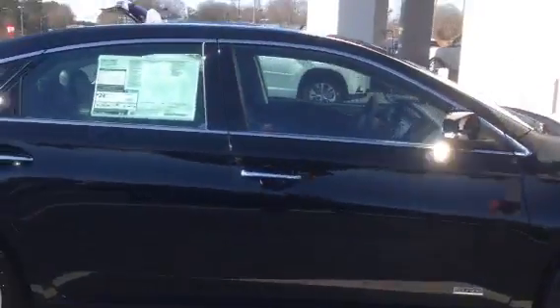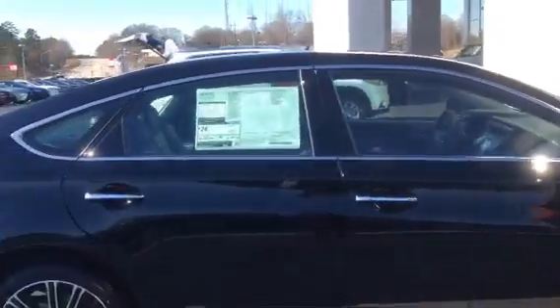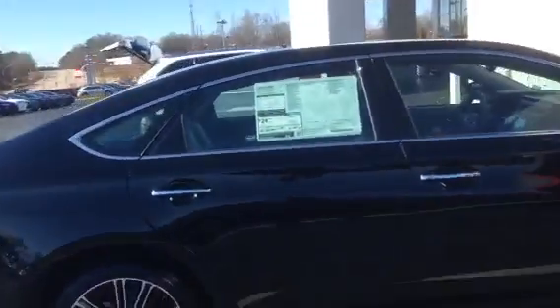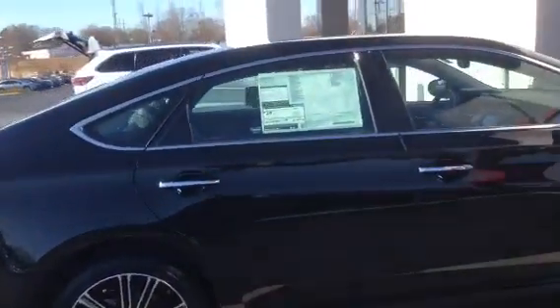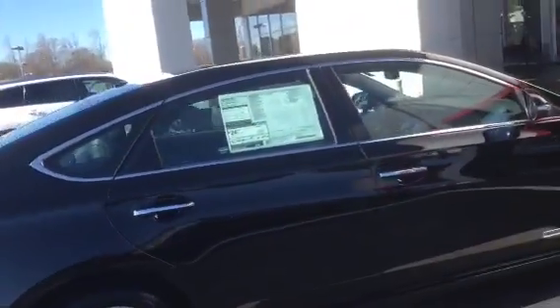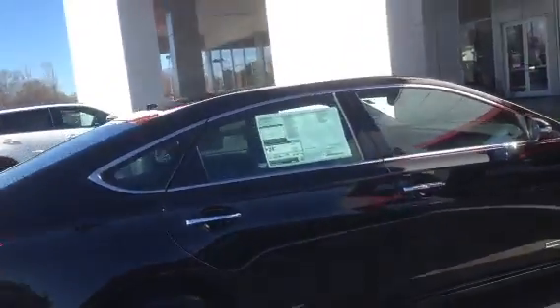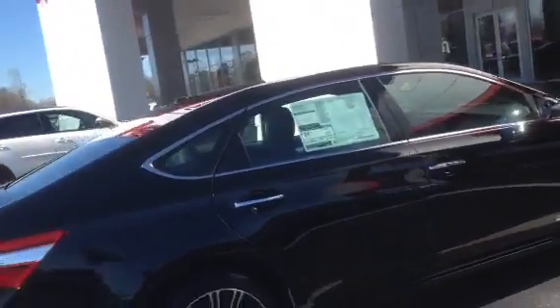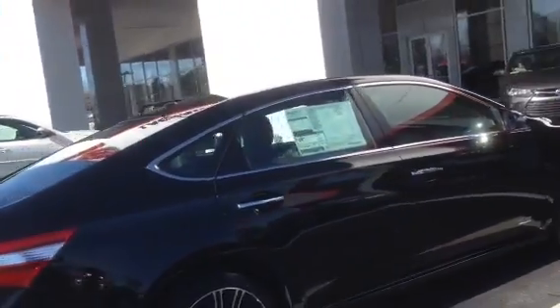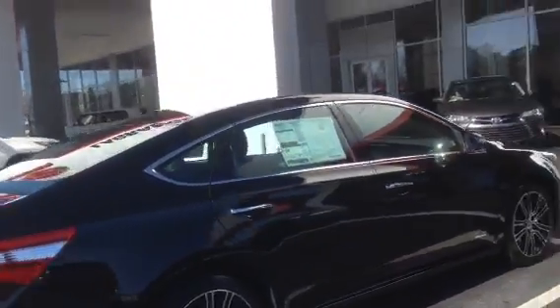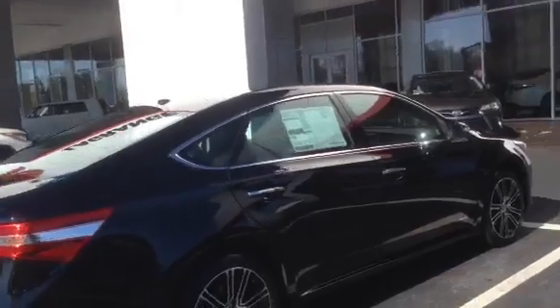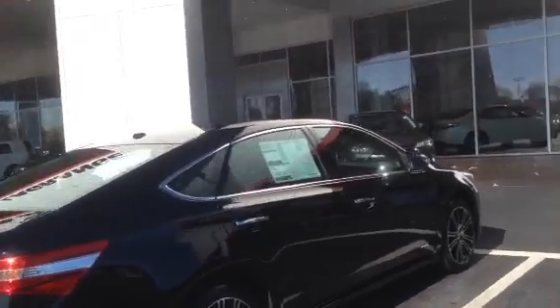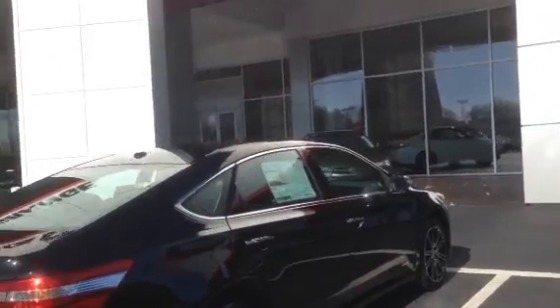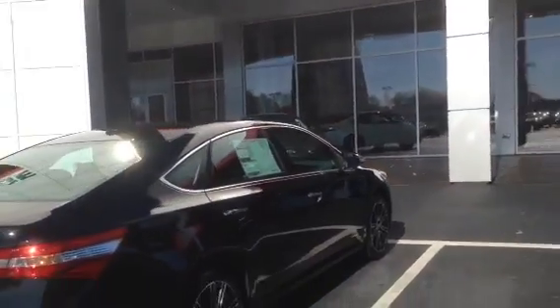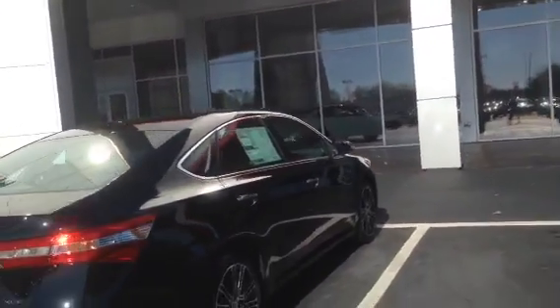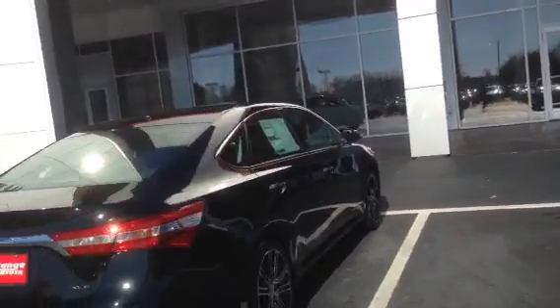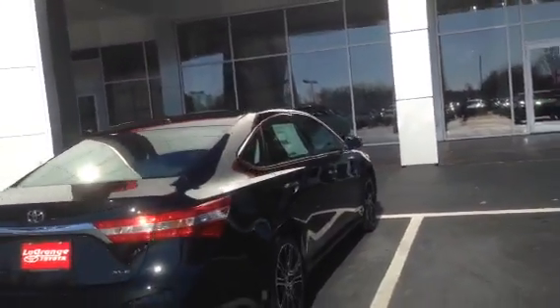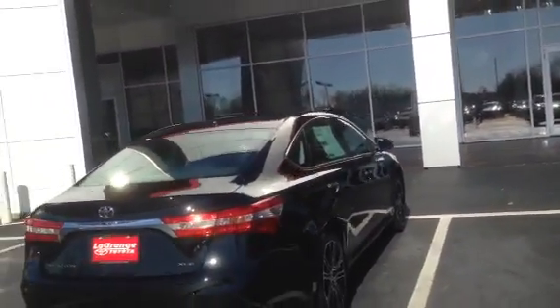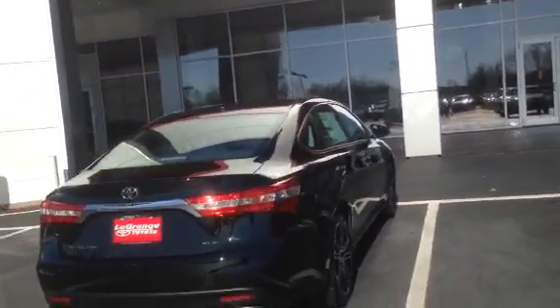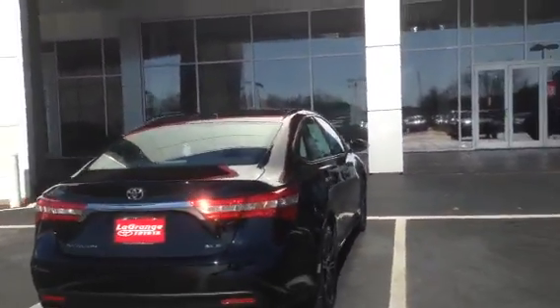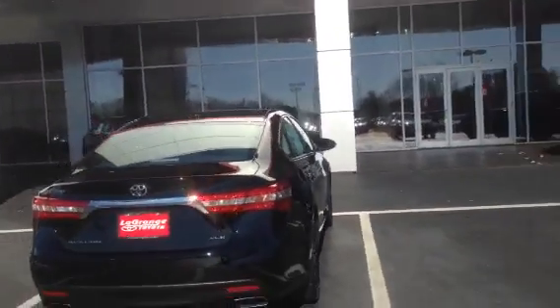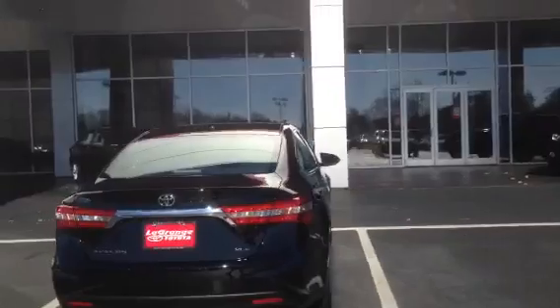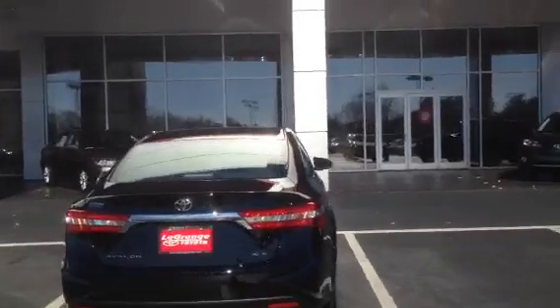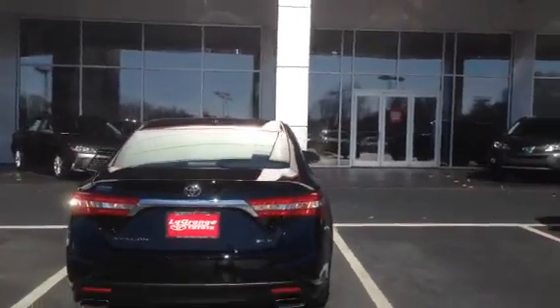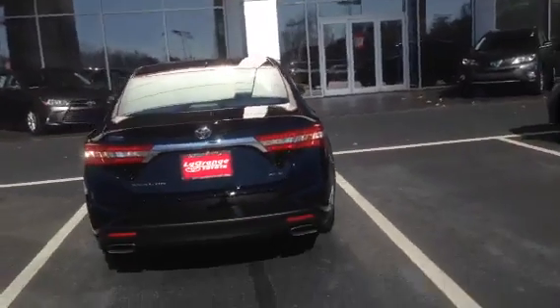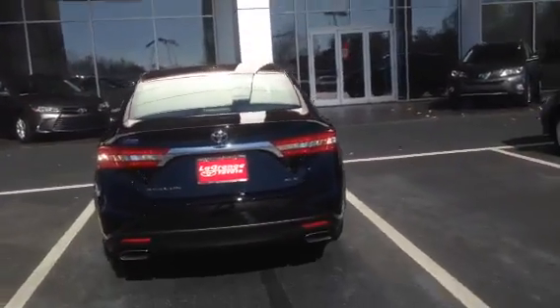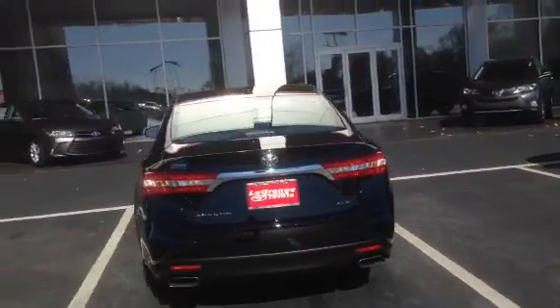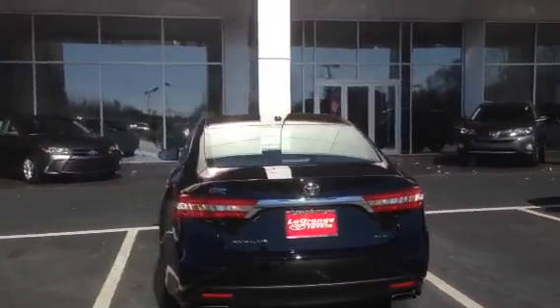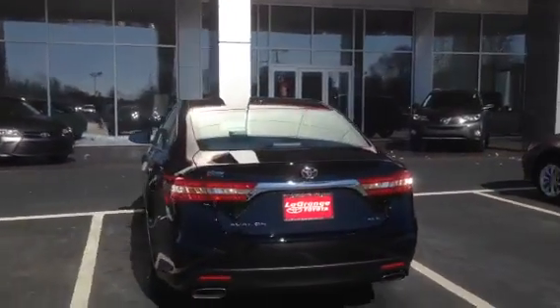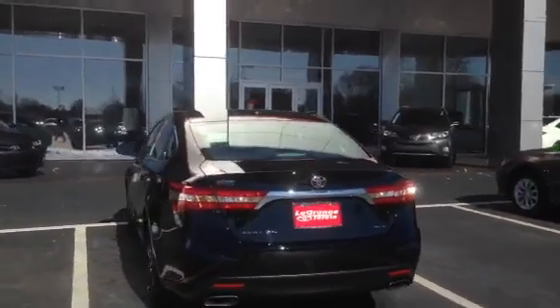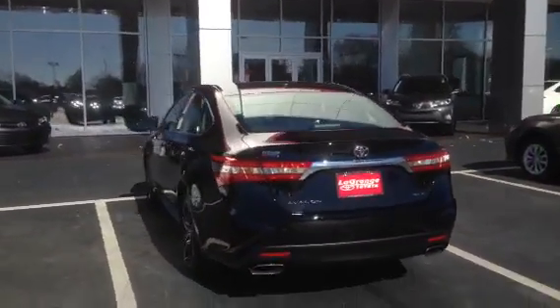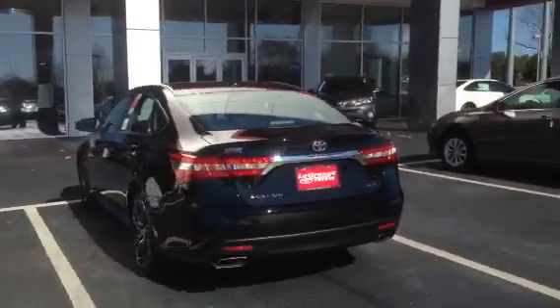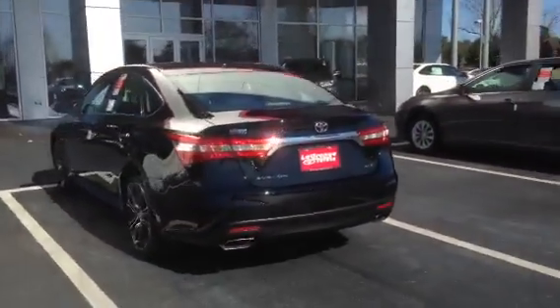Also some carbon fiber look on the inside, some bluish tint — I can show you that when we get to the interior. Very sleek looking vehicle. Put some window tint on it, this thing is going to be ready to go.